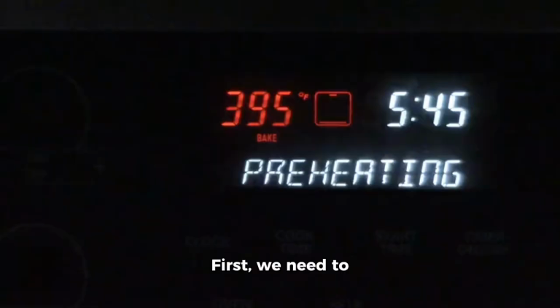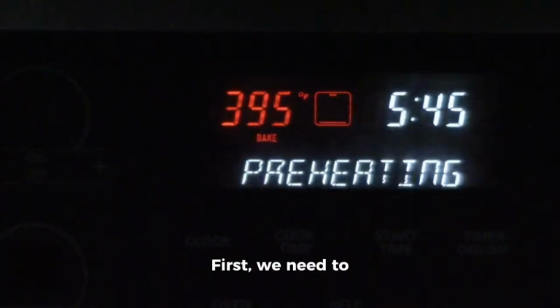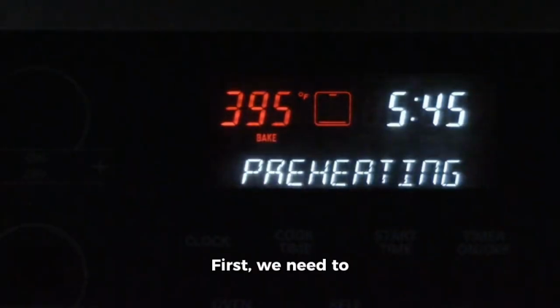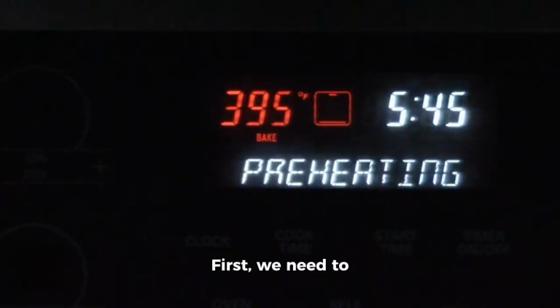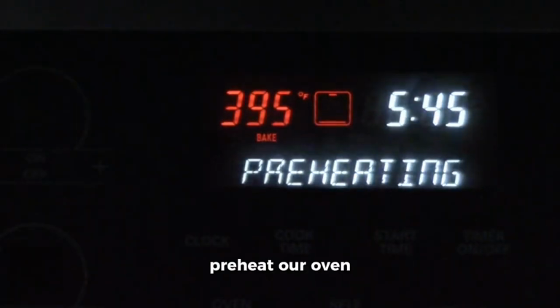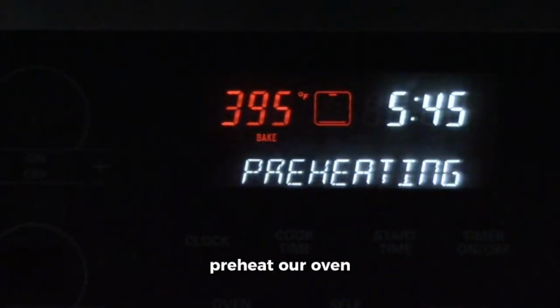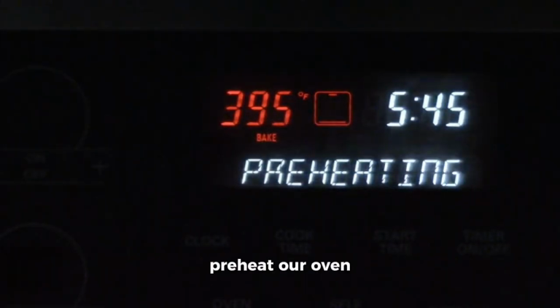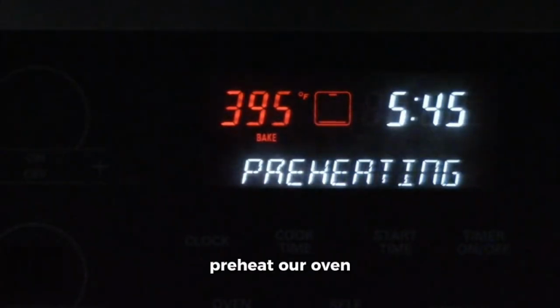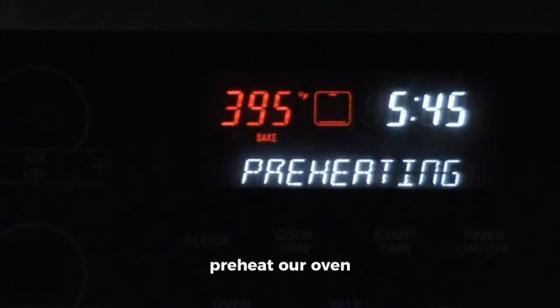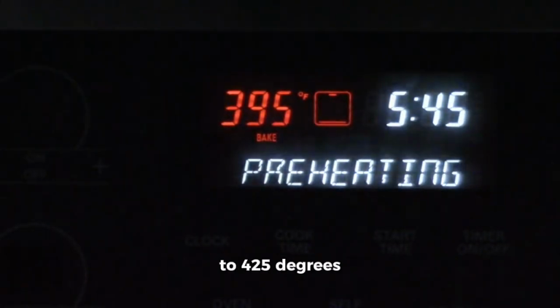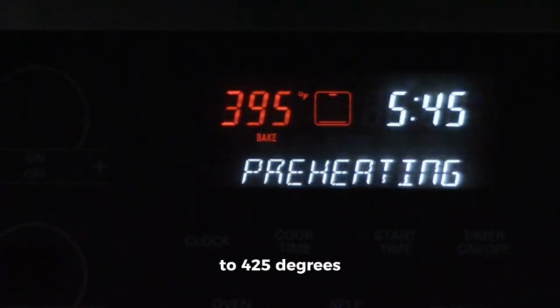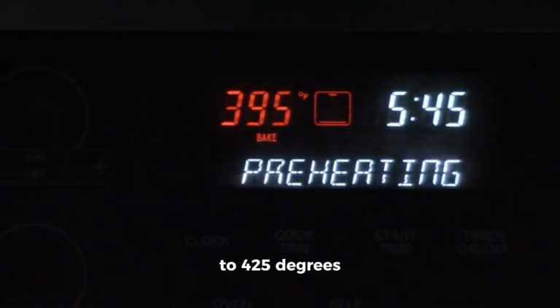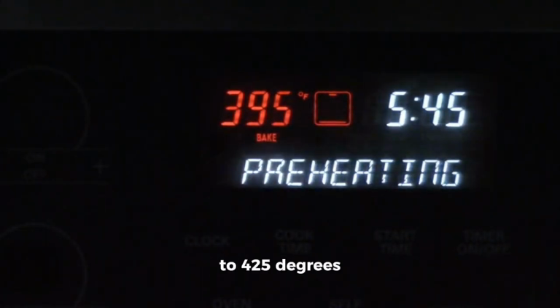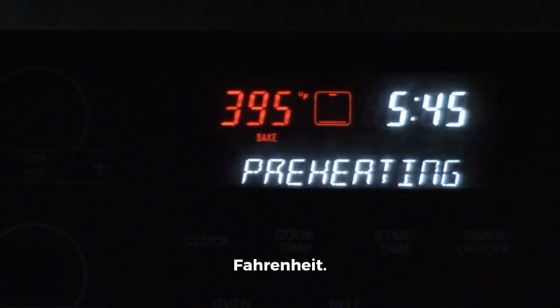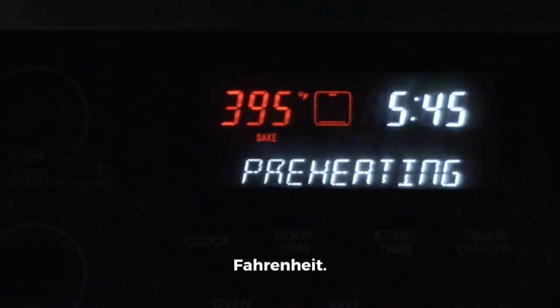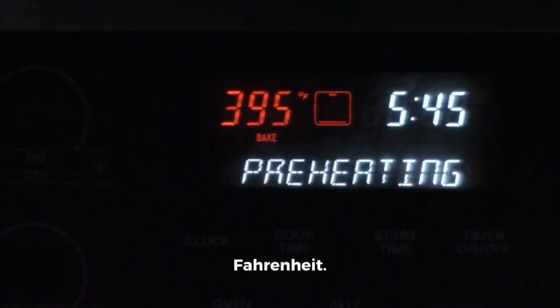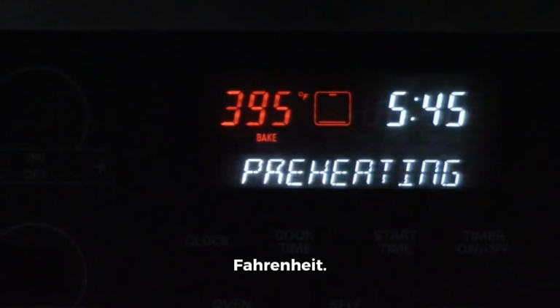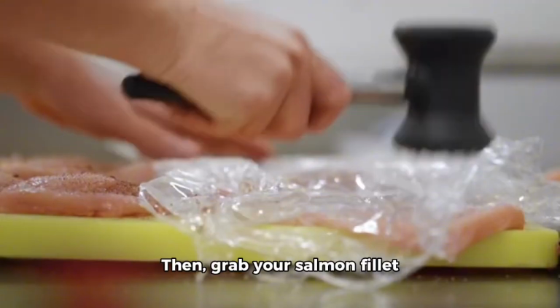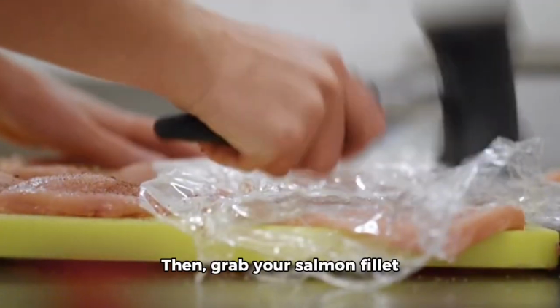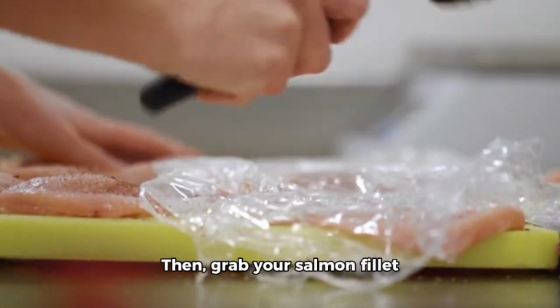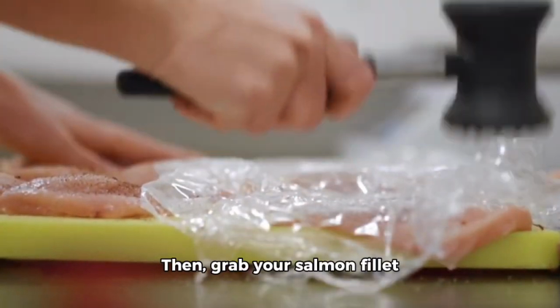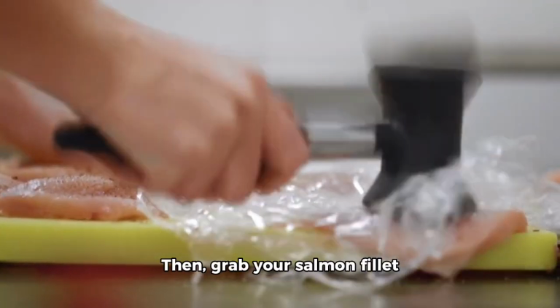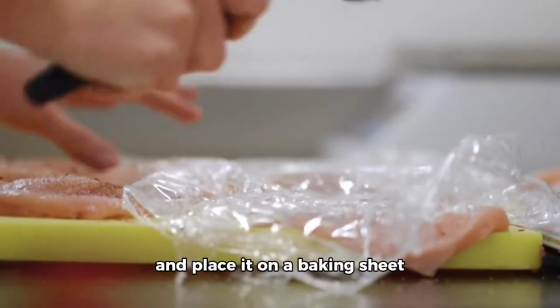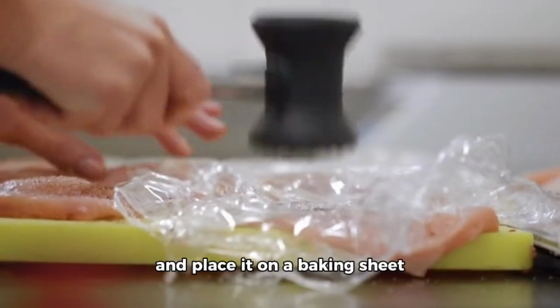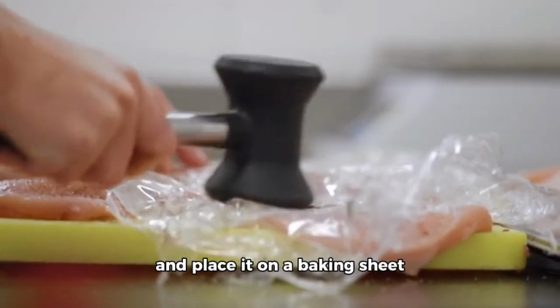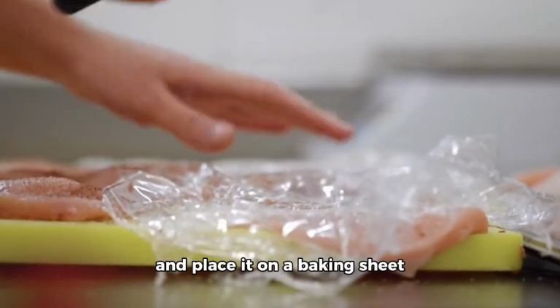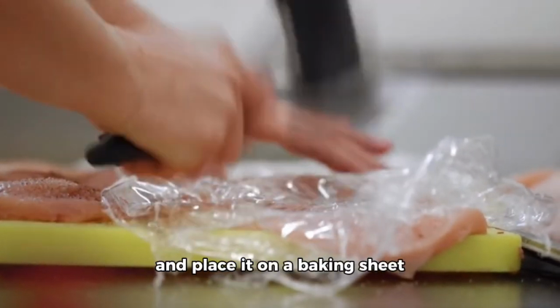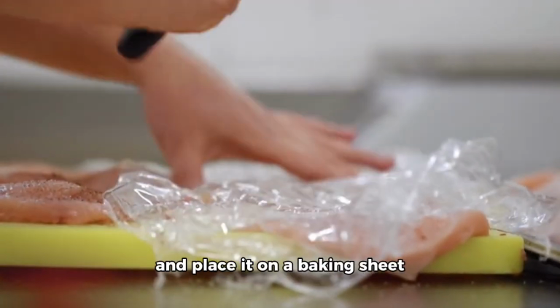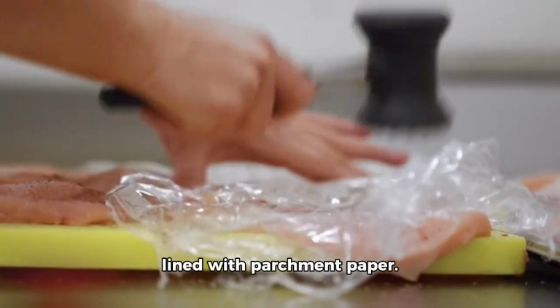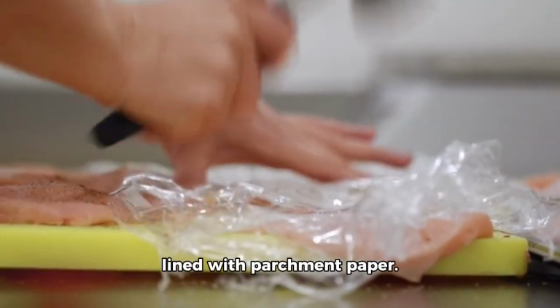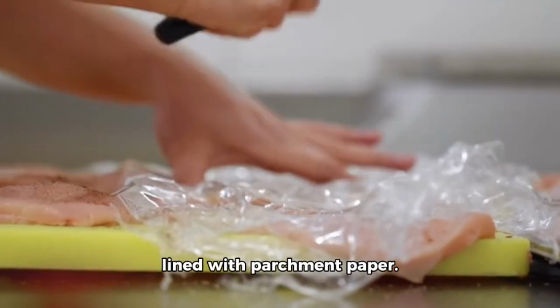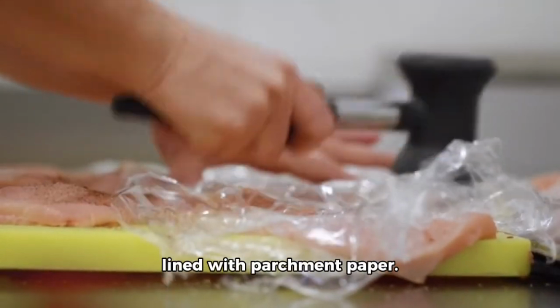First, we need to preheat our oven to 425 degrees Fahrenheit. Then, grab your salmon filet and place it on a baking sheet lined with parchment paper.